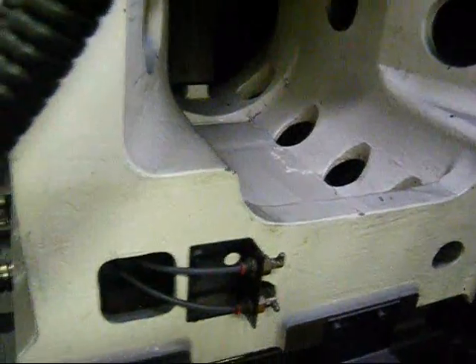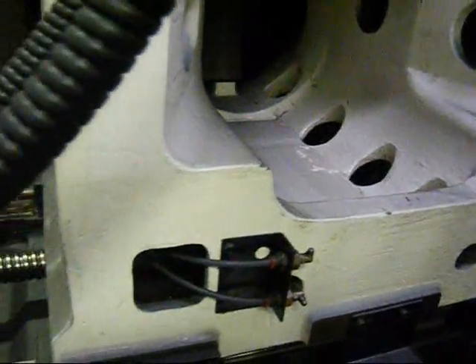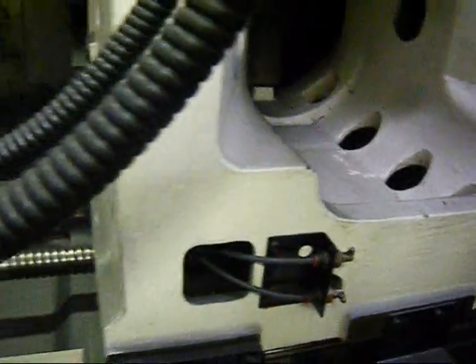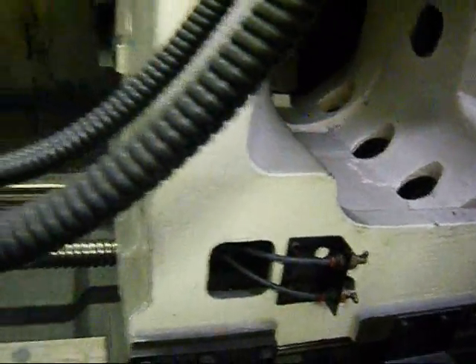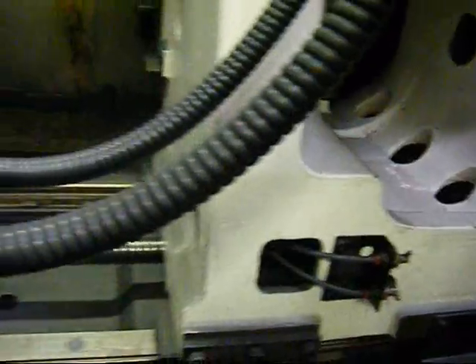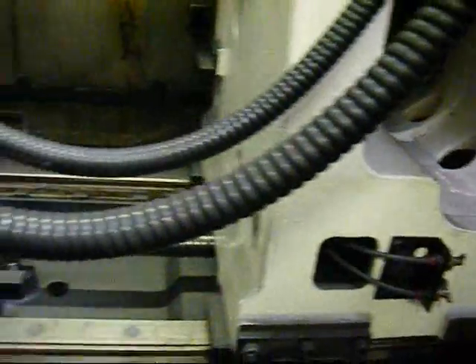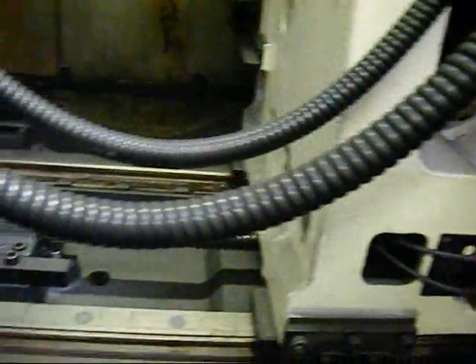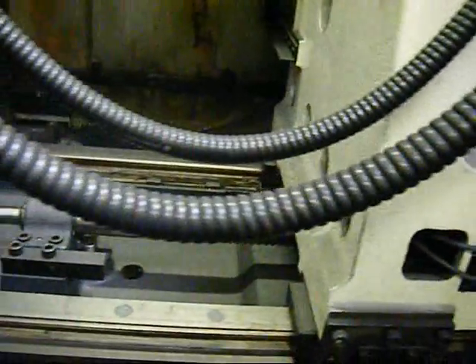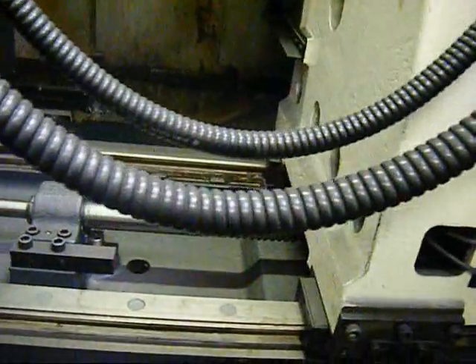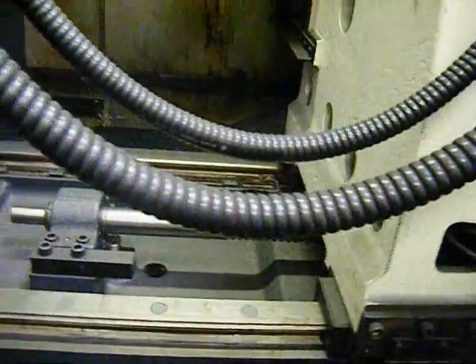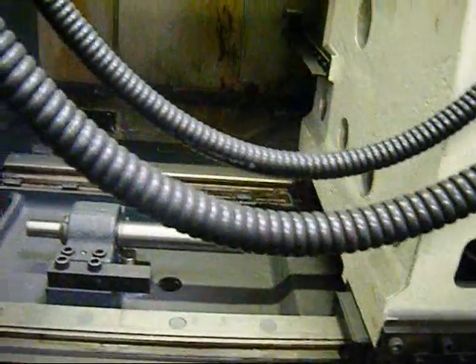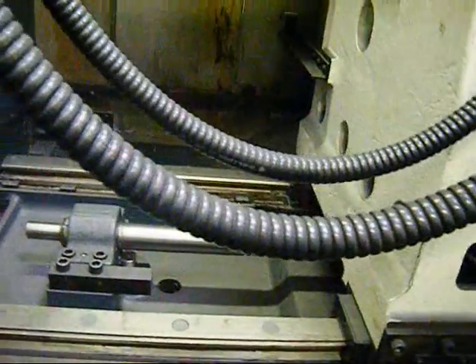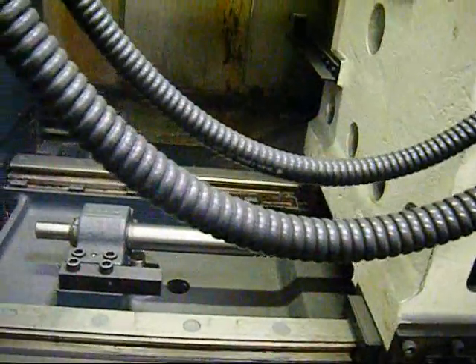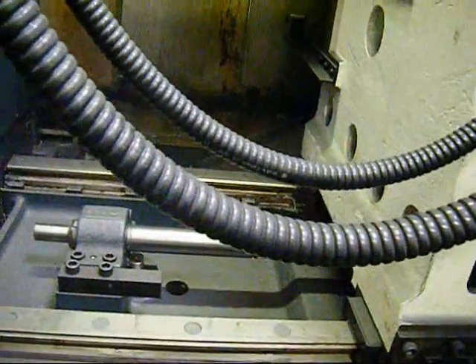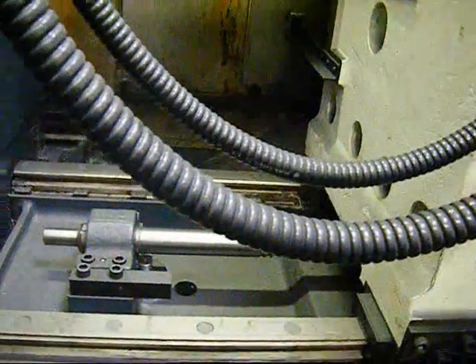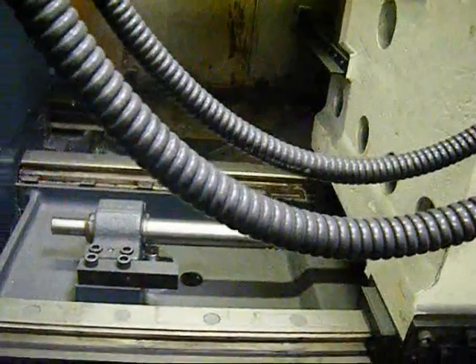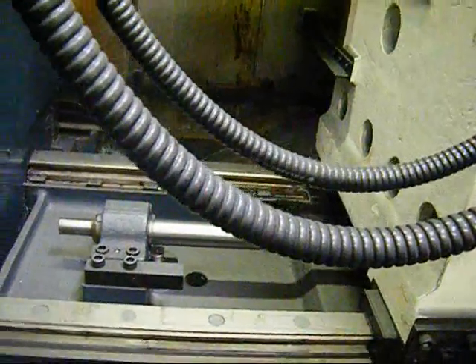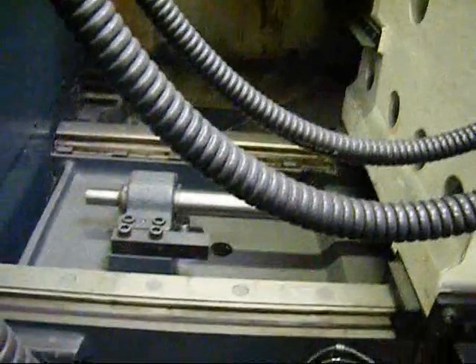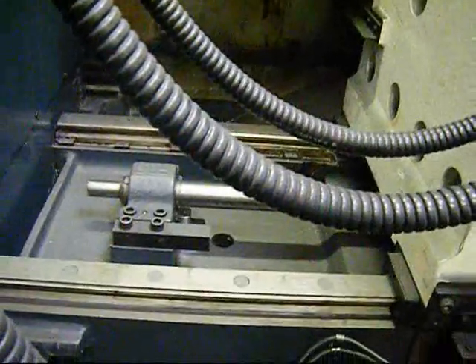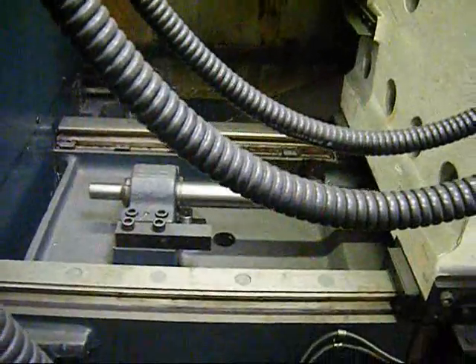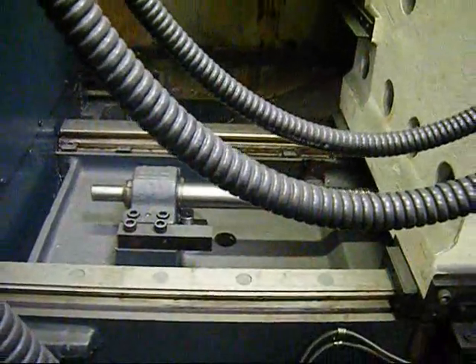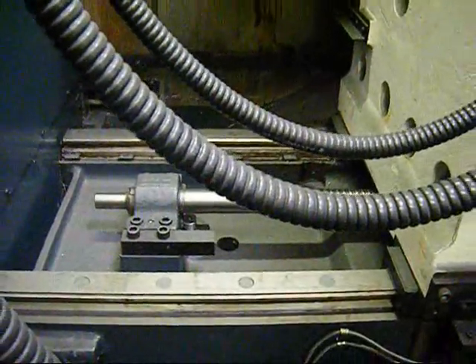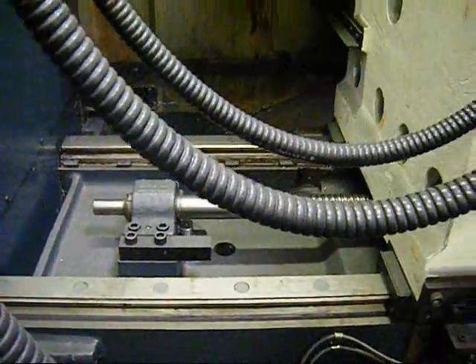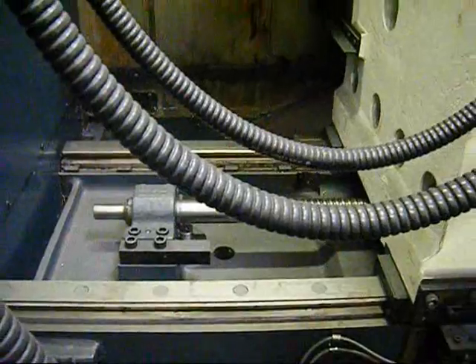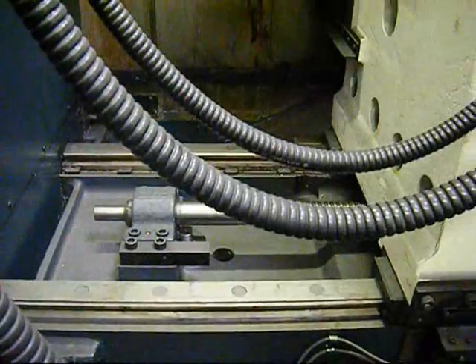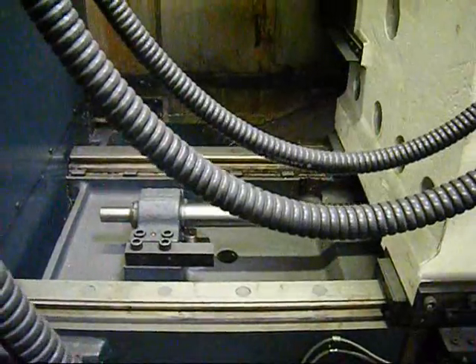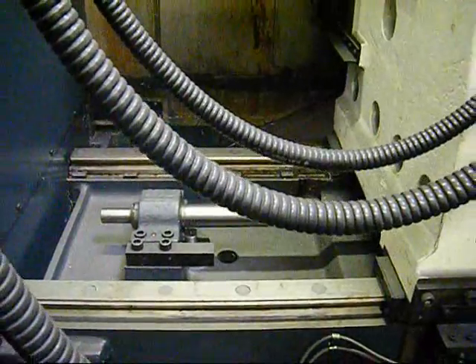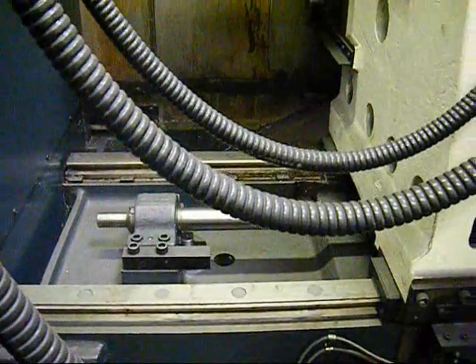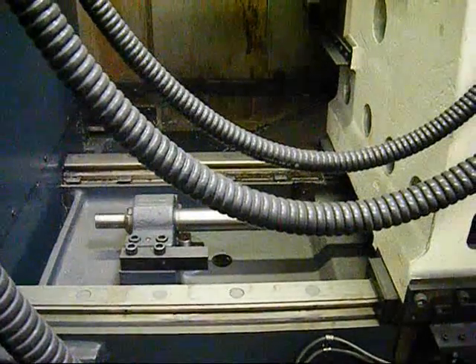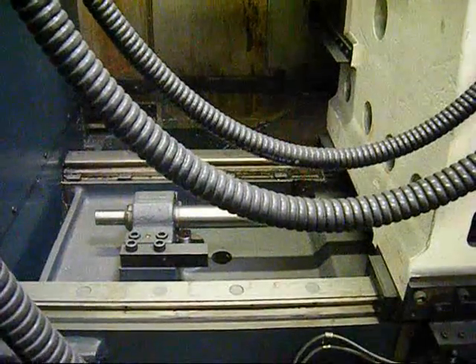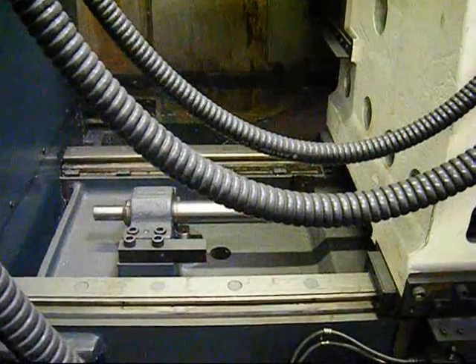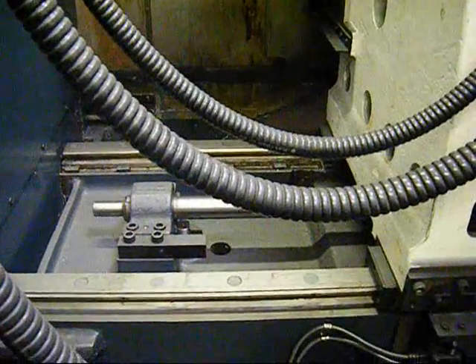This machine has just been impeccably cleaned and is prepared to be put back into service.